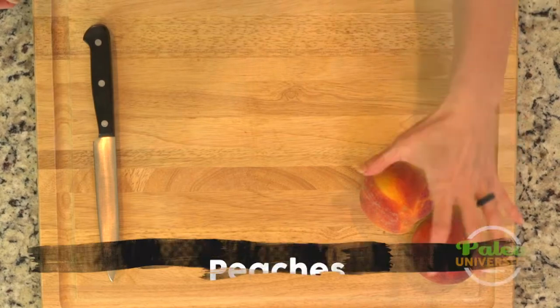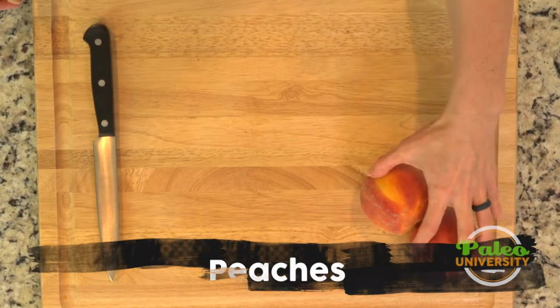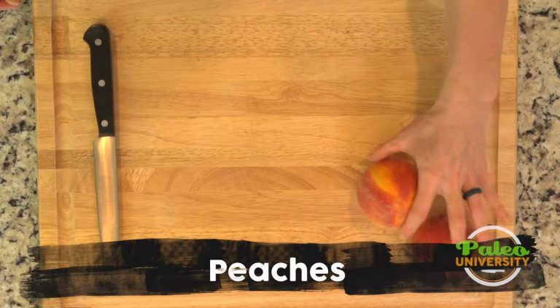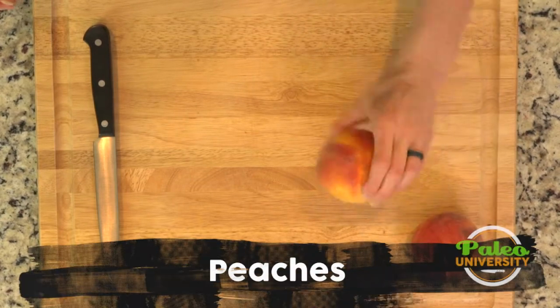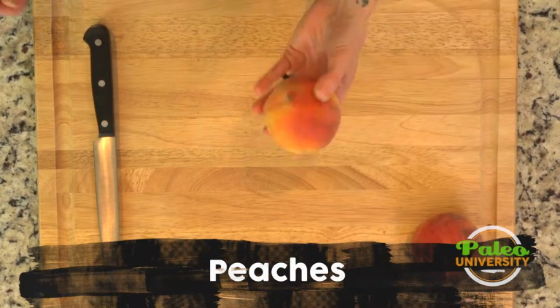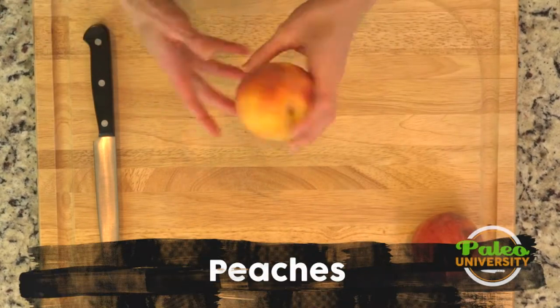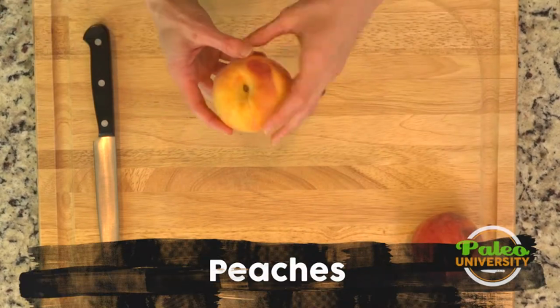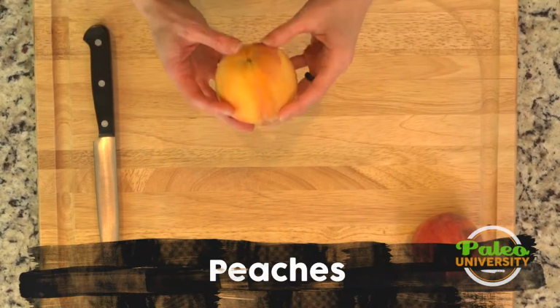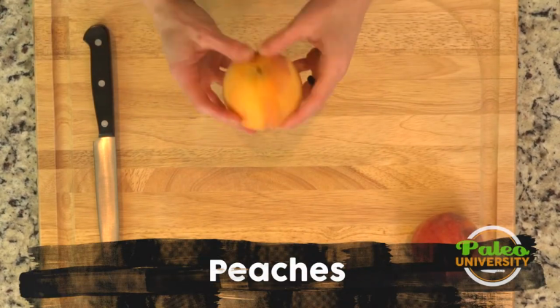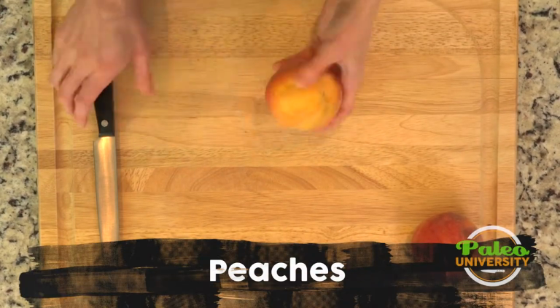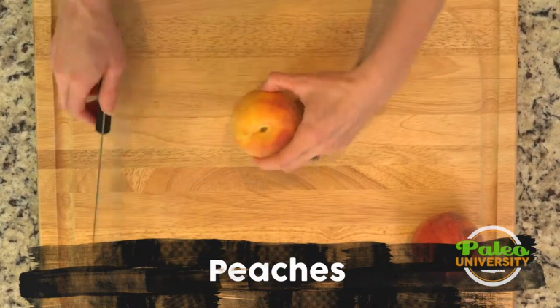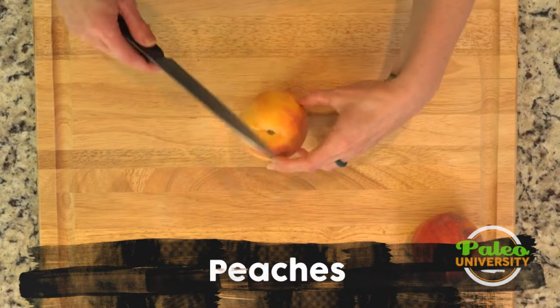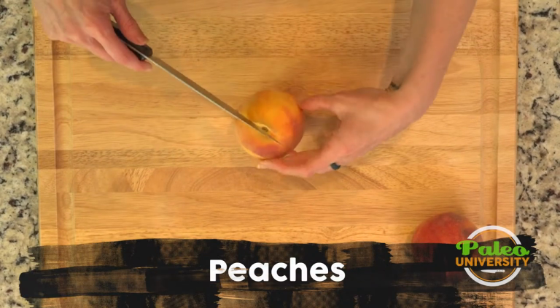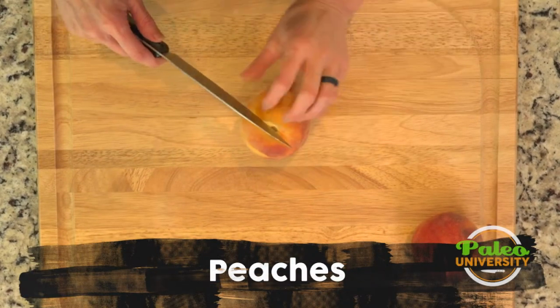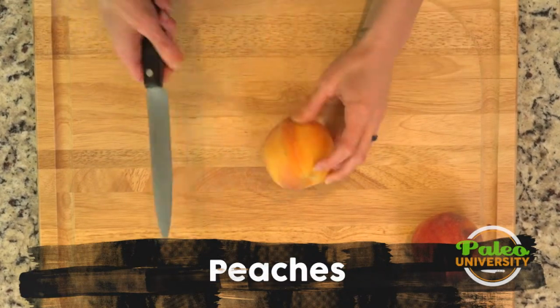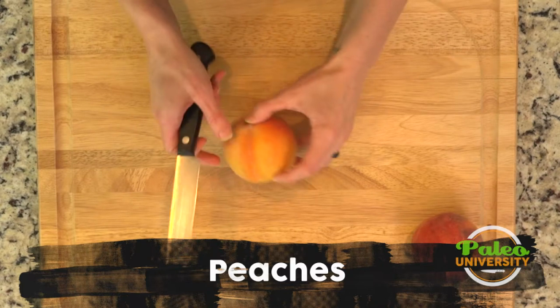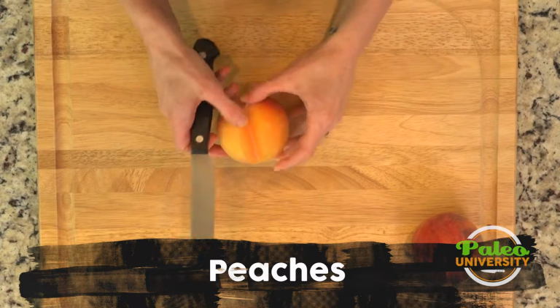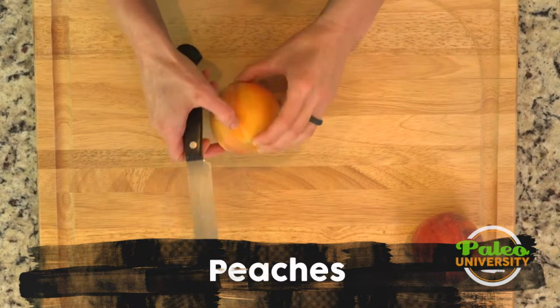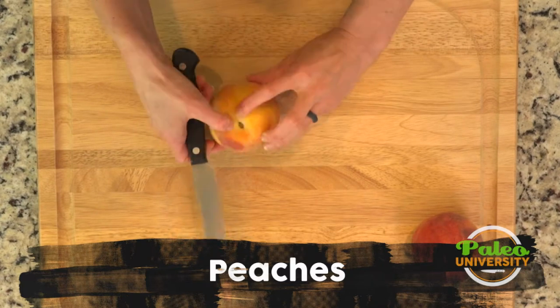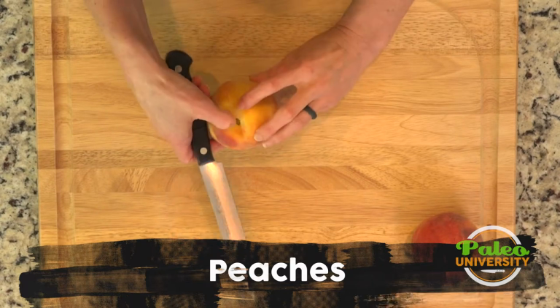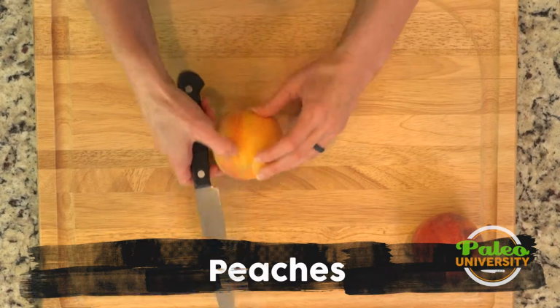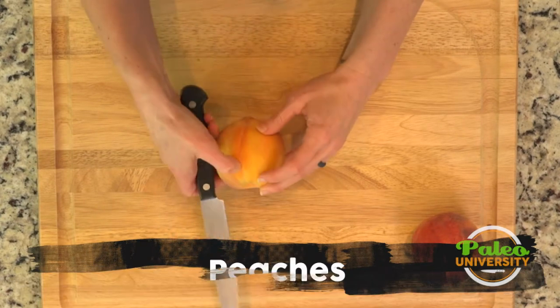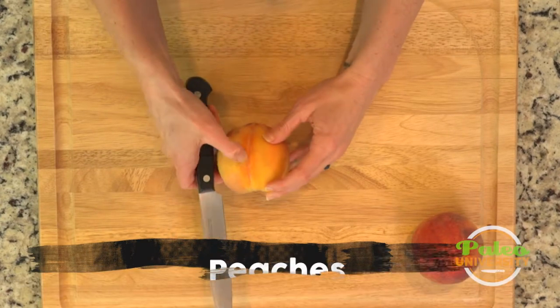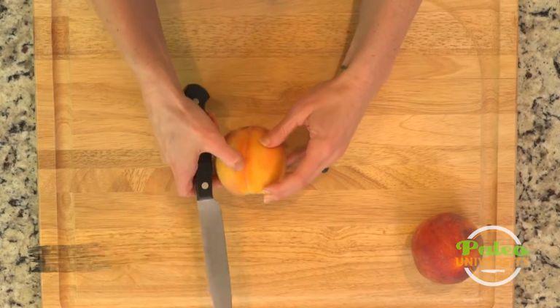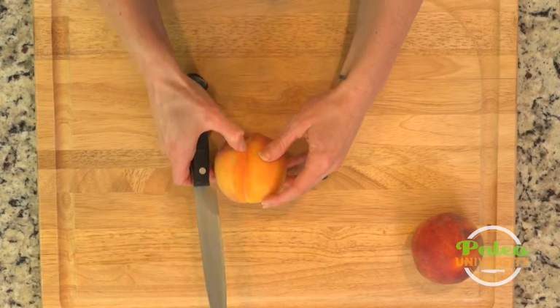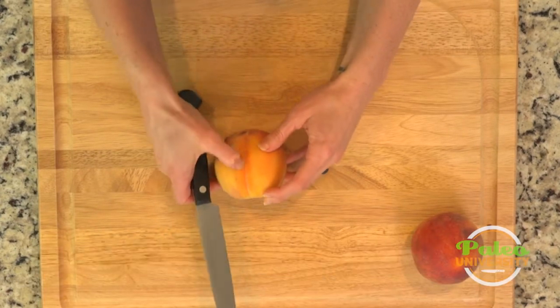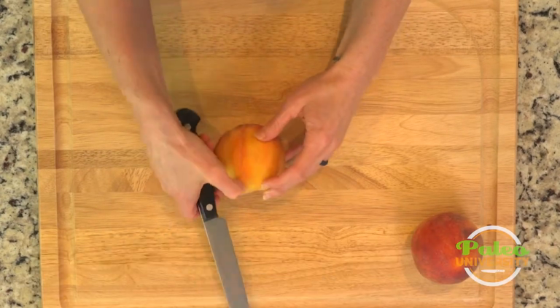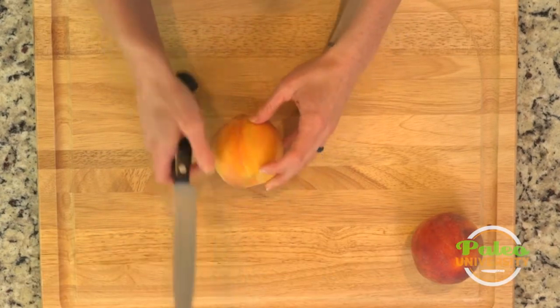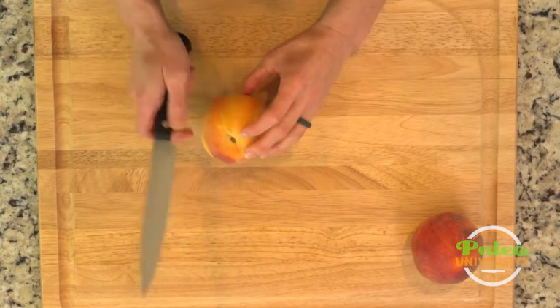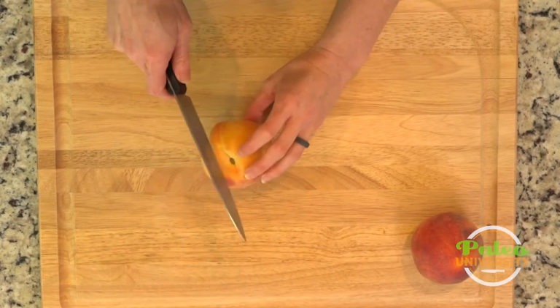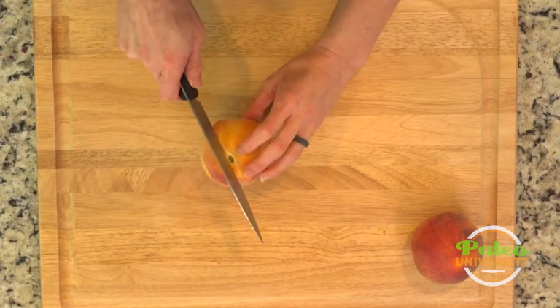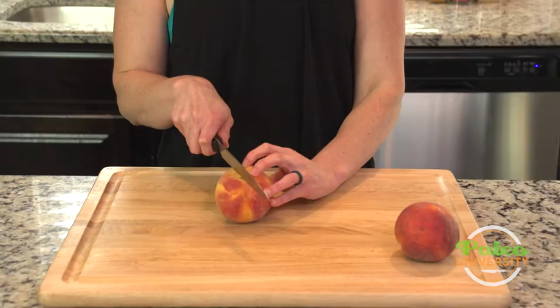Some beautiful peaches. I'm going to show you how to just cut into them to make life easier. You see this little crevice, this little line that comes down the peach.